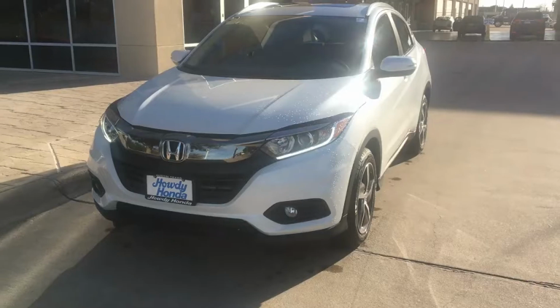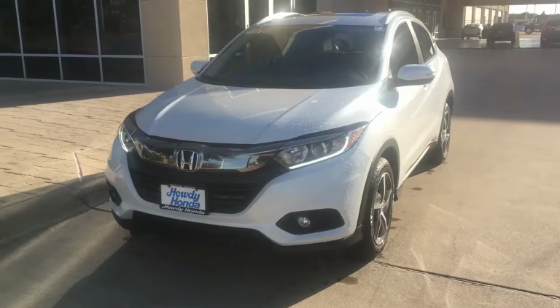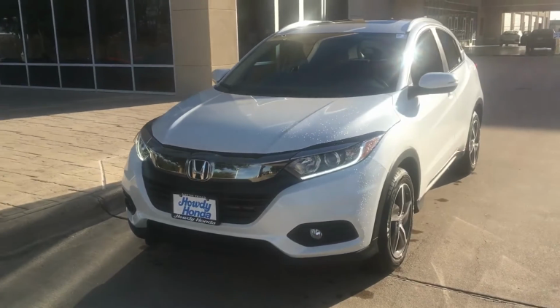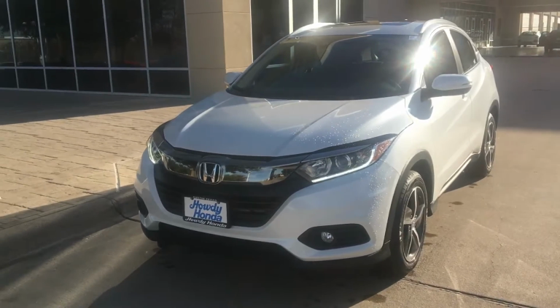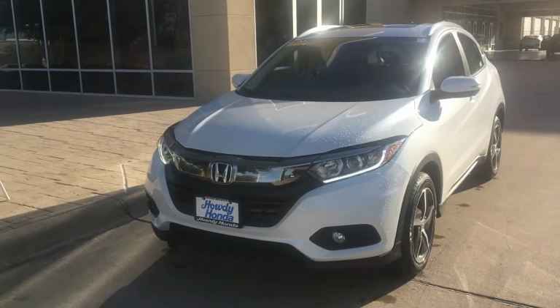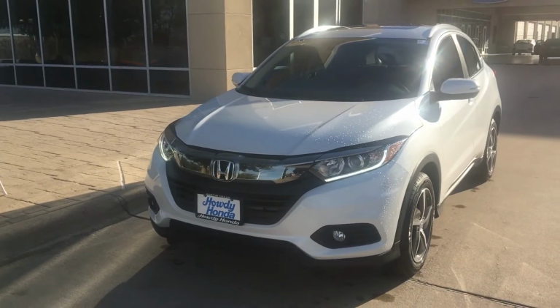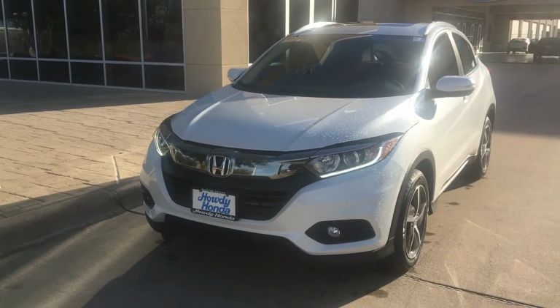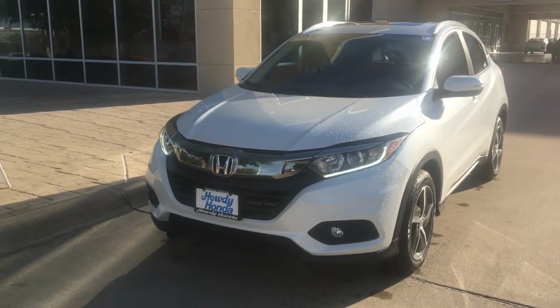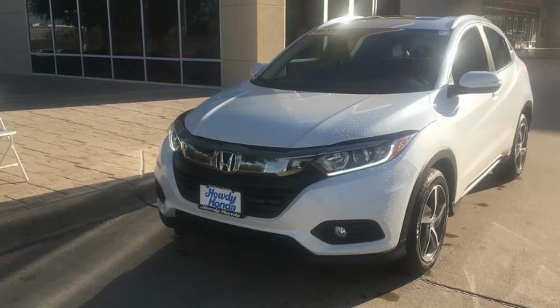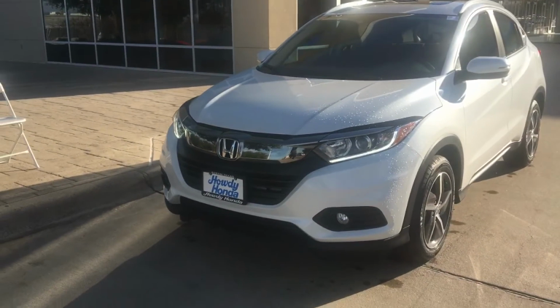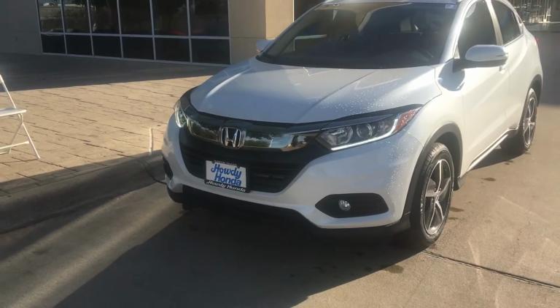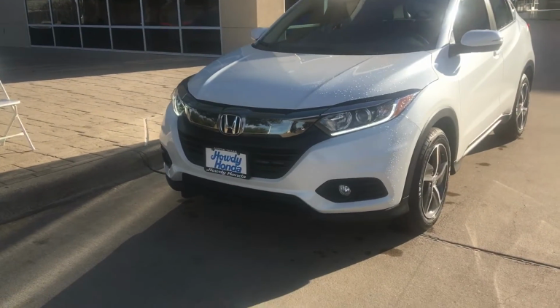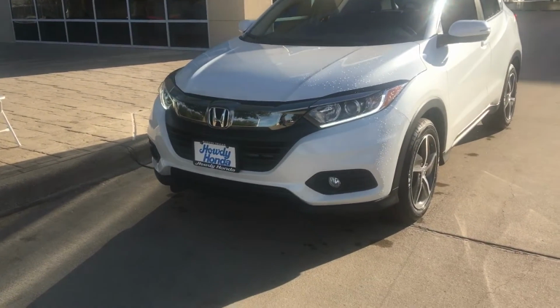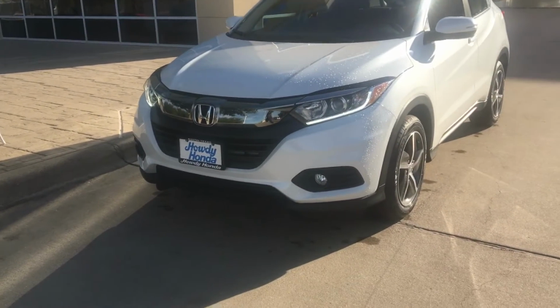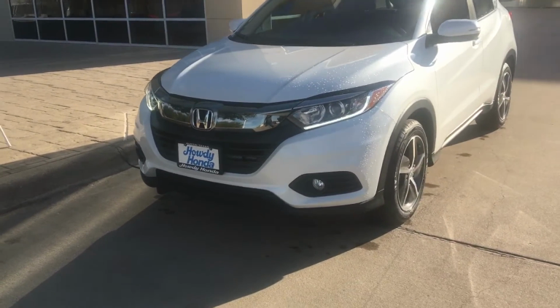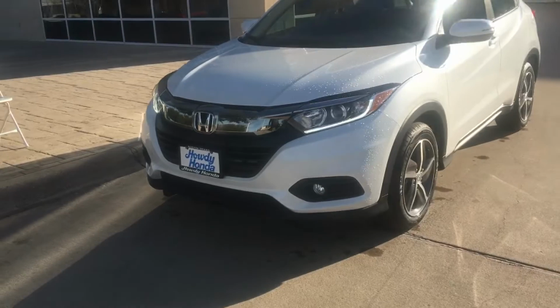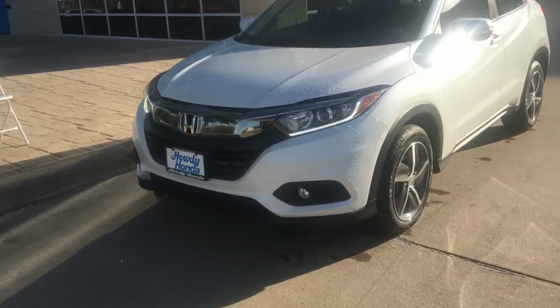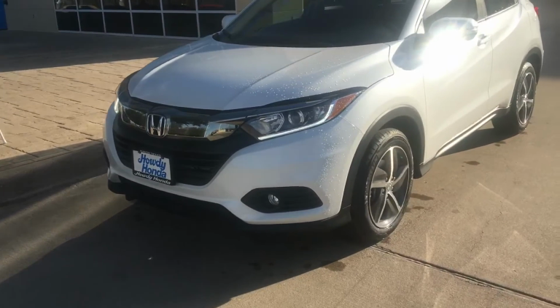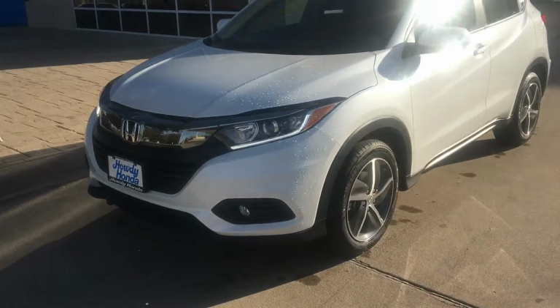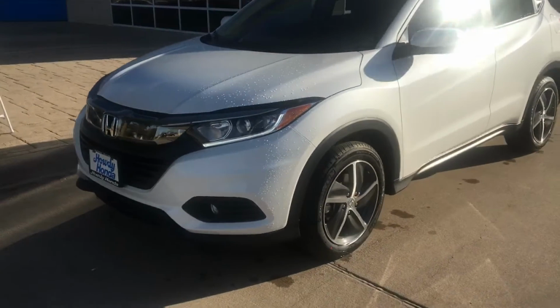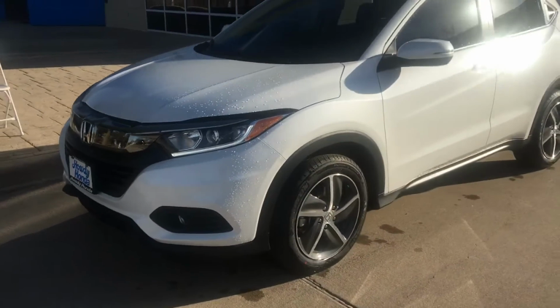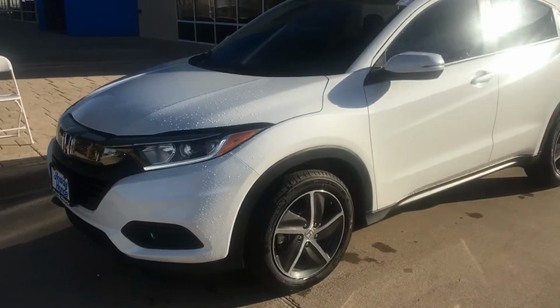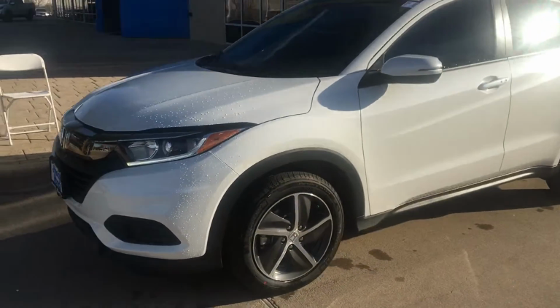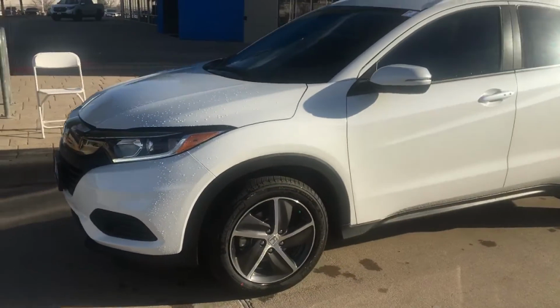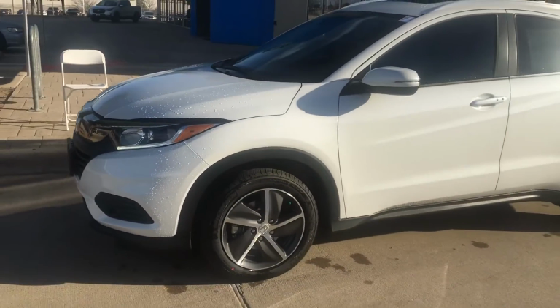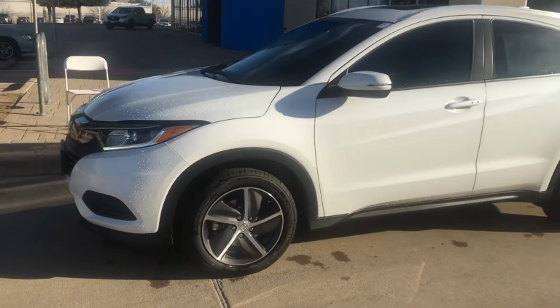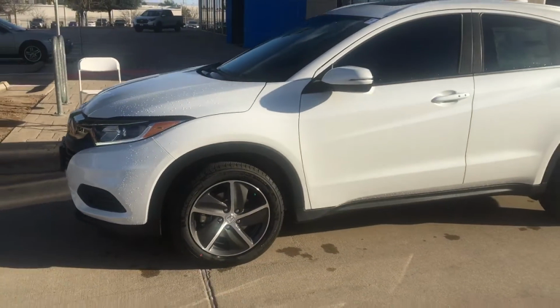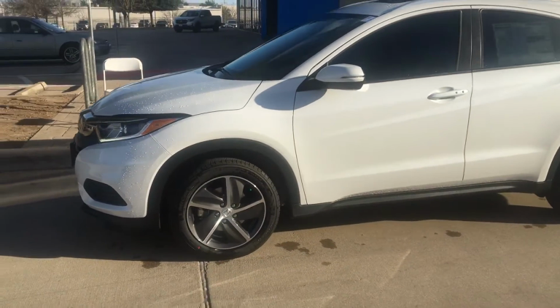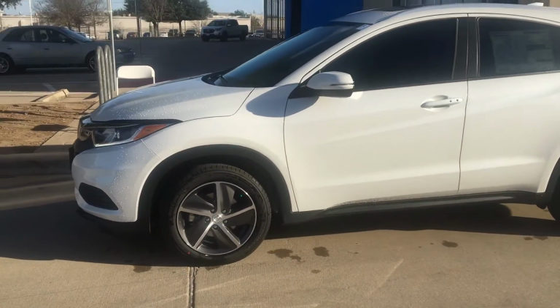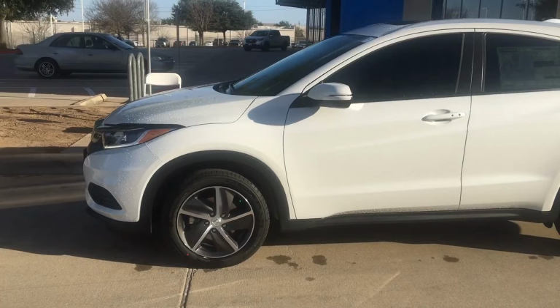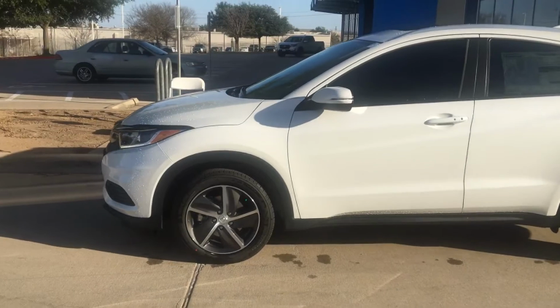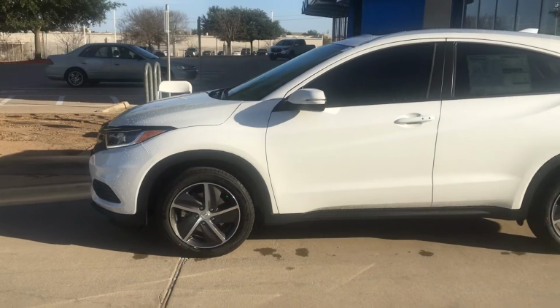Hi Casey, this is Nick over at Howdy Honda. Just thought to do a quick video for you, just a quick walk around. So here's your car, it's ready to go, it's waiting on you right now.